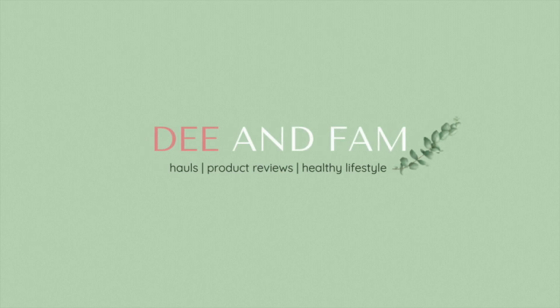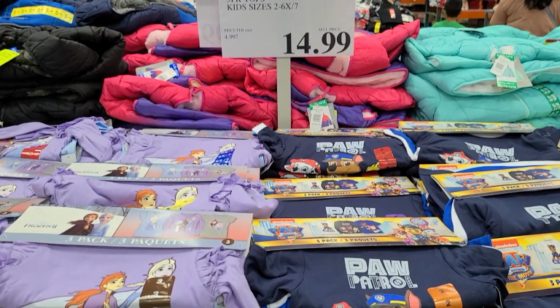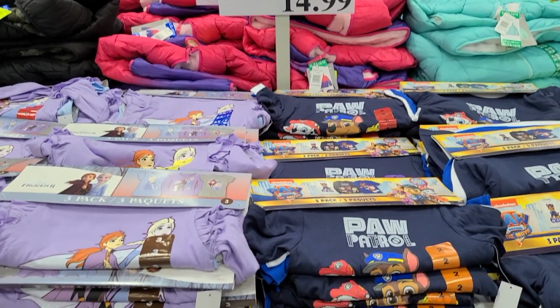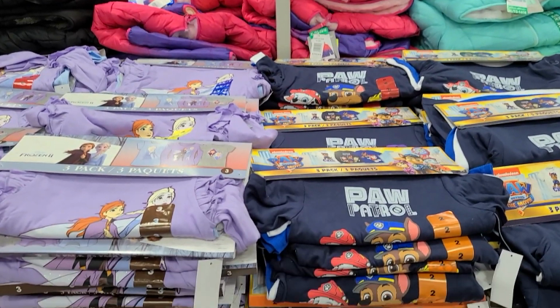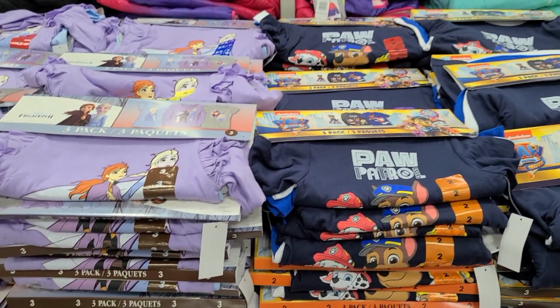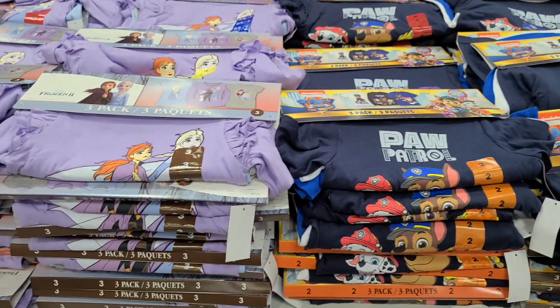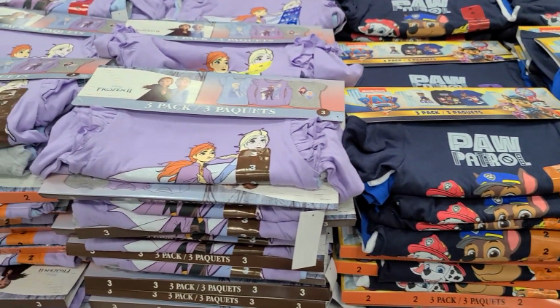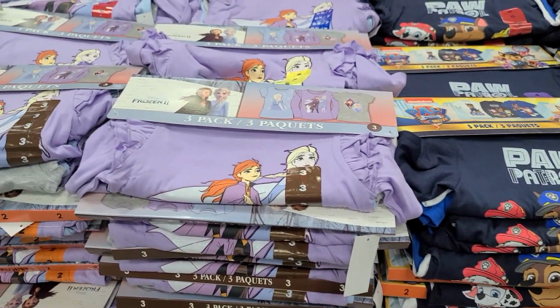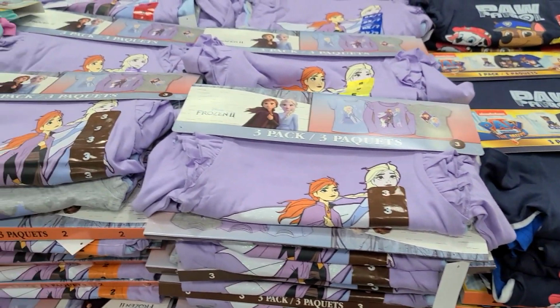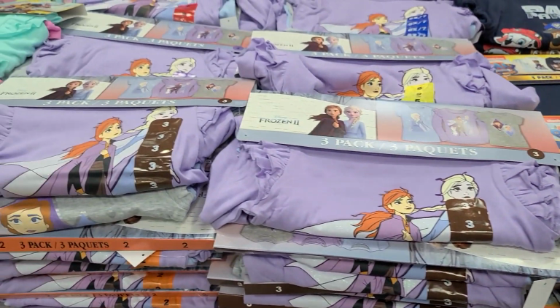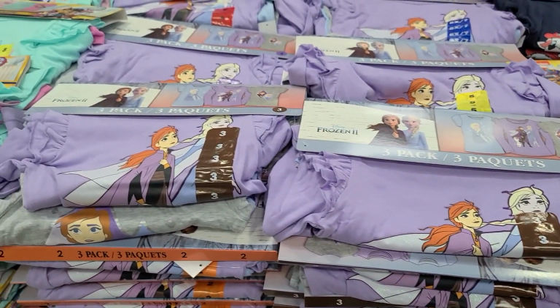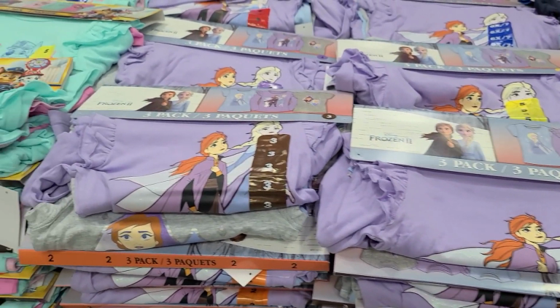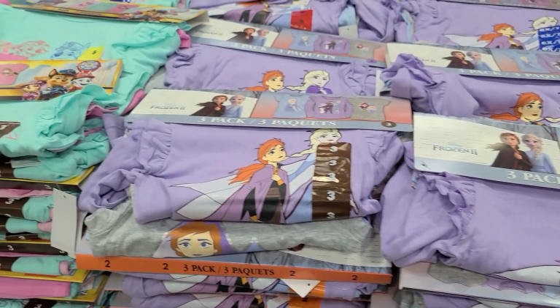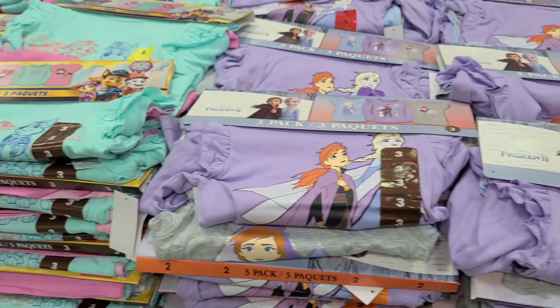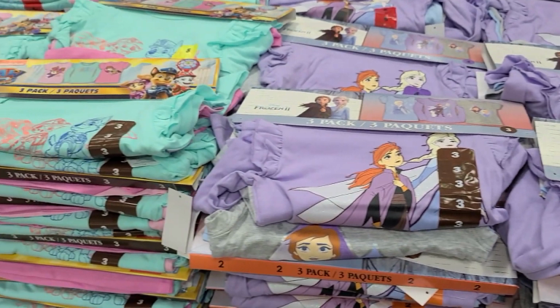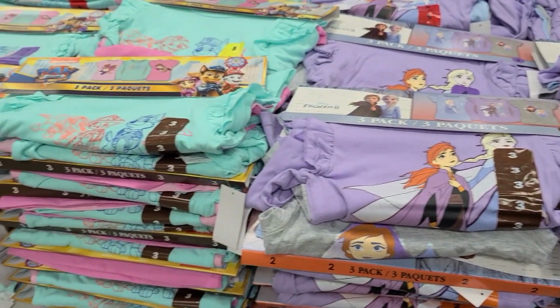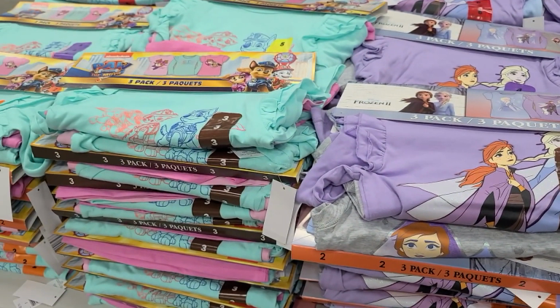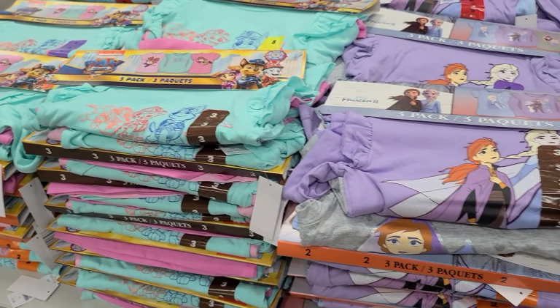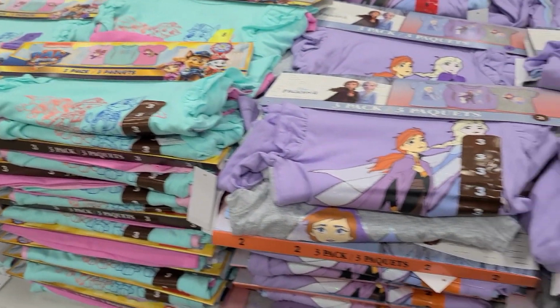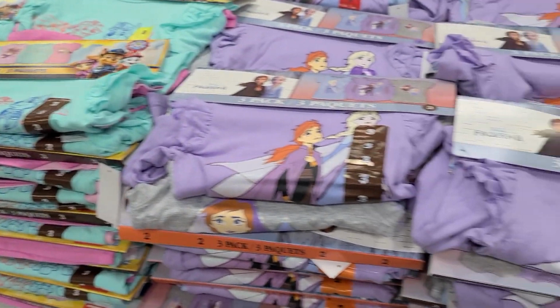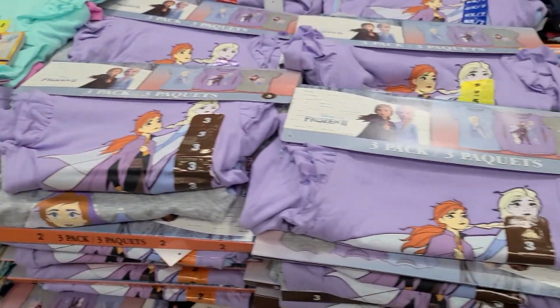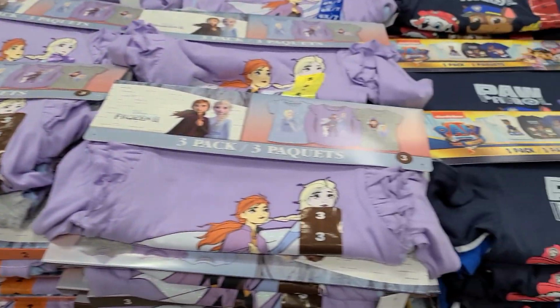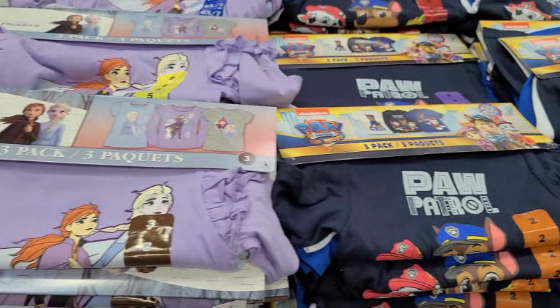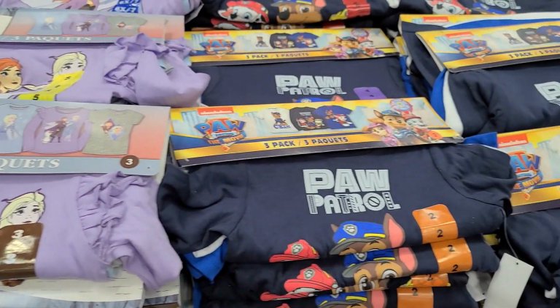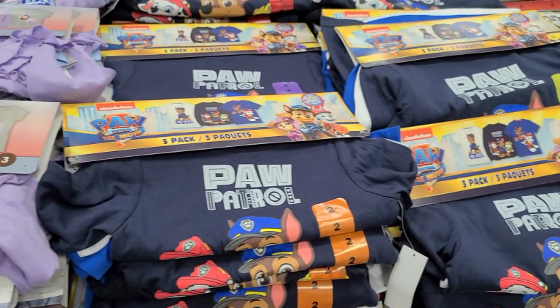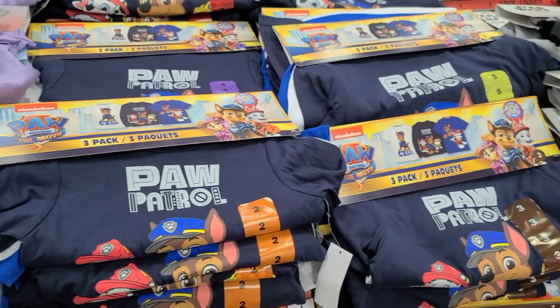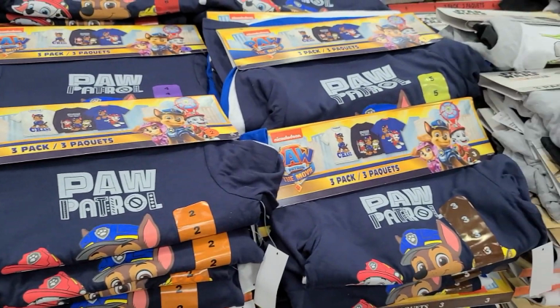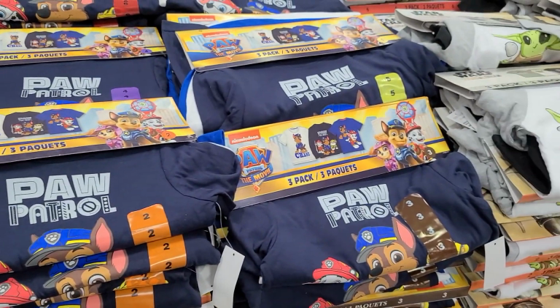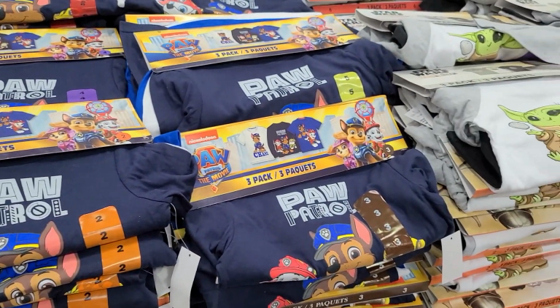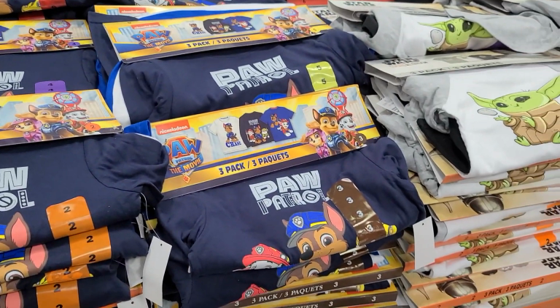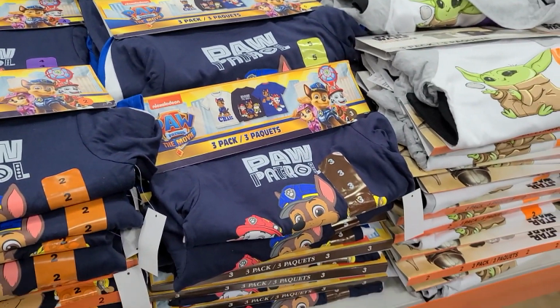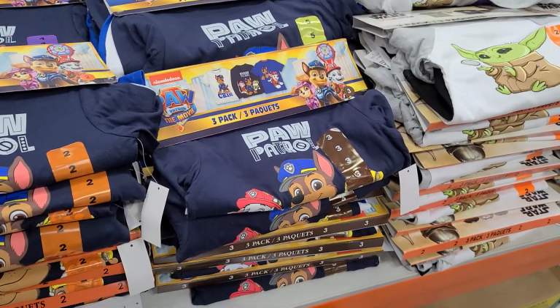So the first thing that I wanted to share with you guys are these three packs of shirts for girls and boys. They have Frozen ones, Paw Patrol ones. They also have Paw Patrol ones for the boys as well and also some Star Wars stuff.